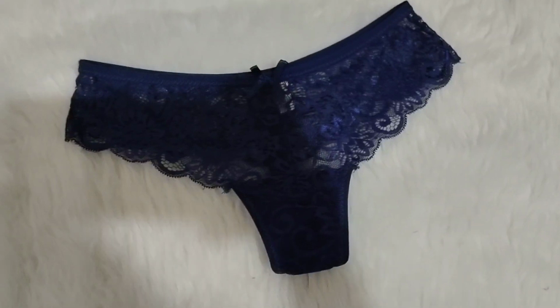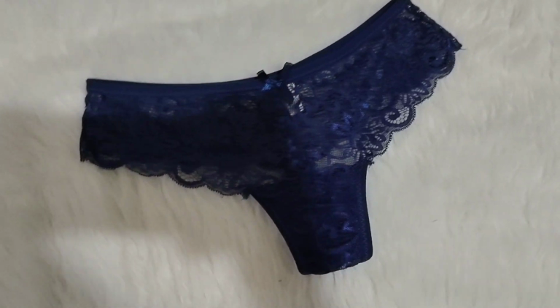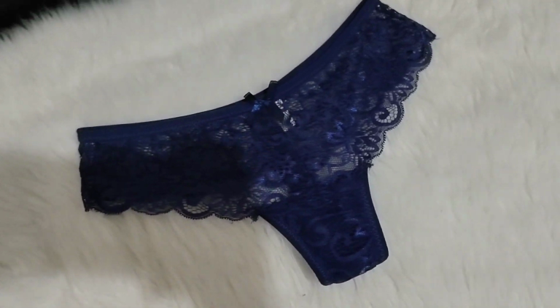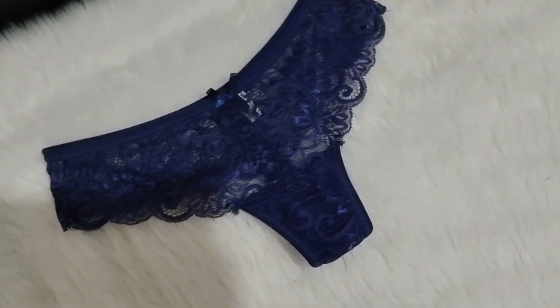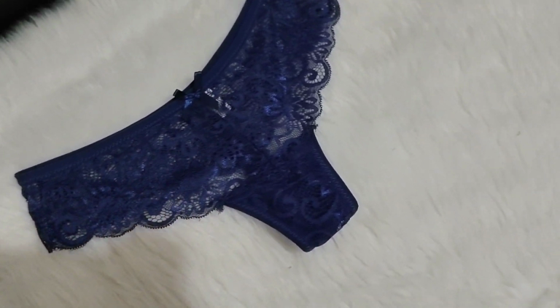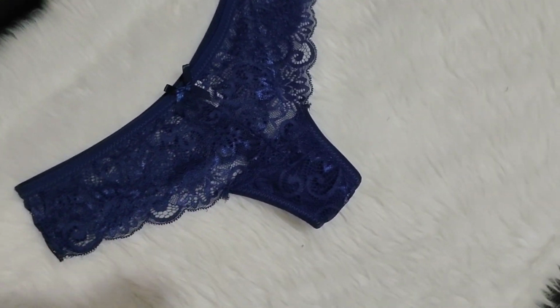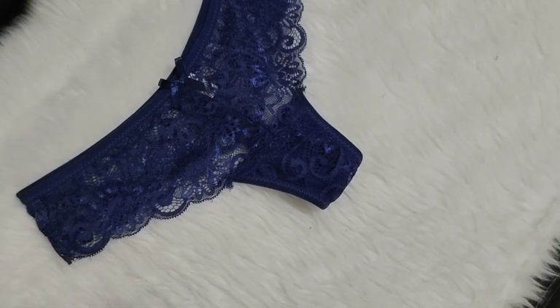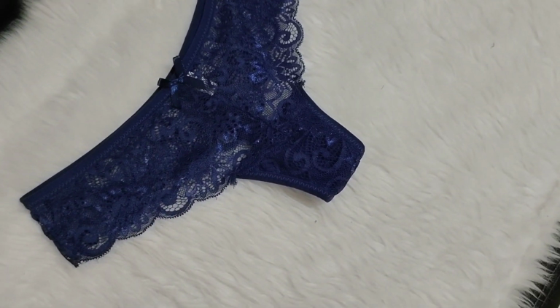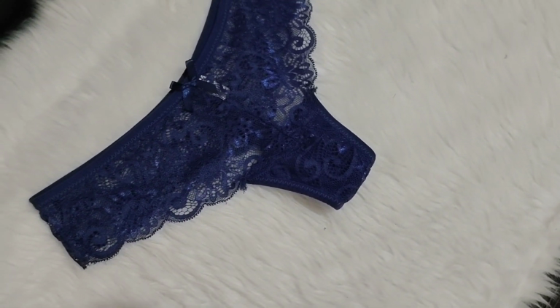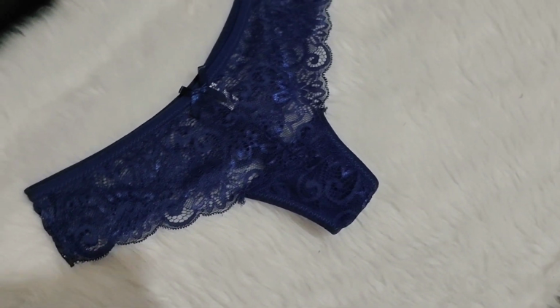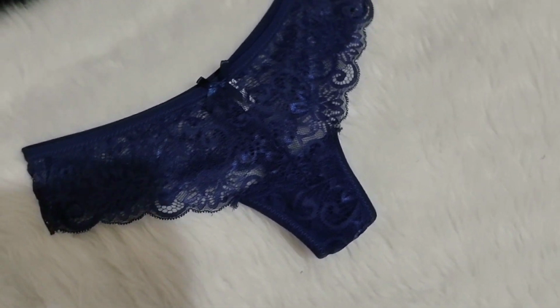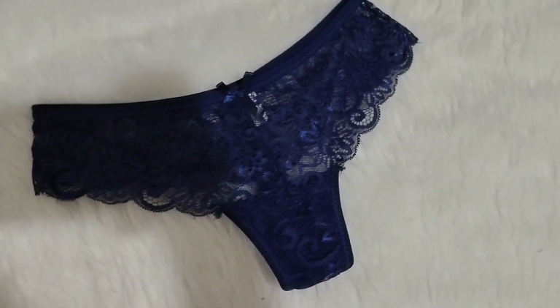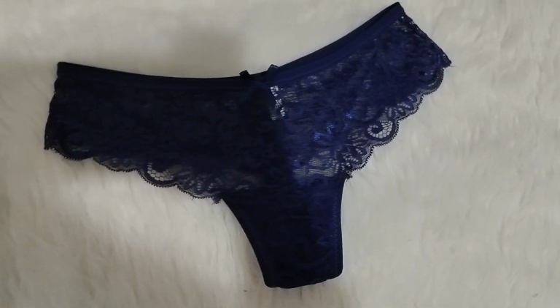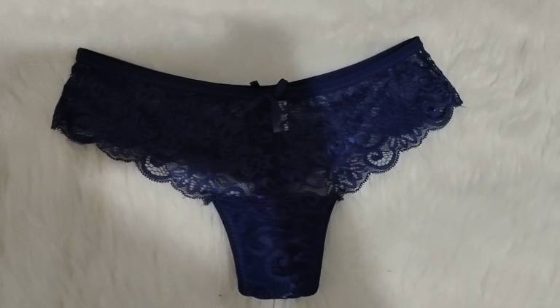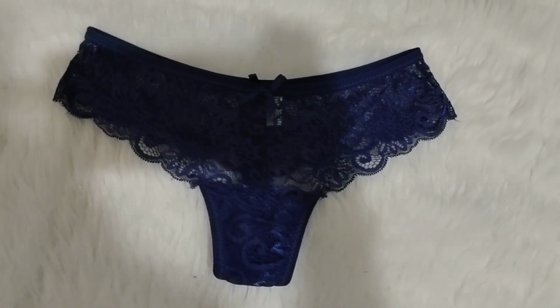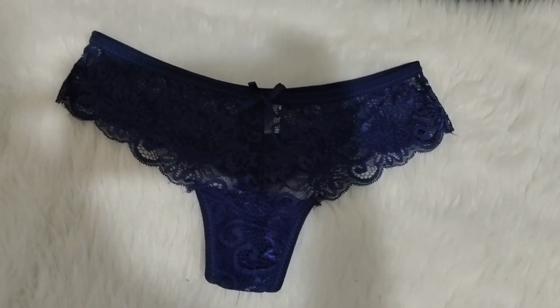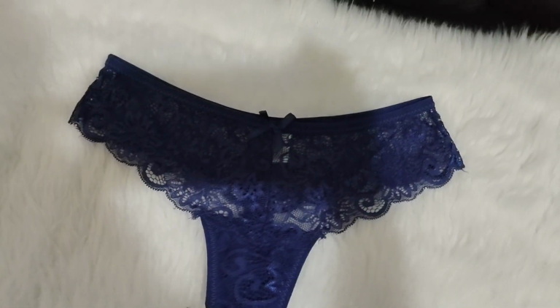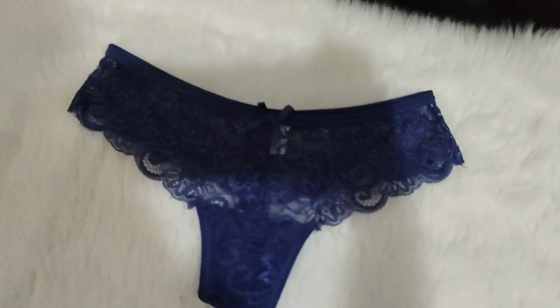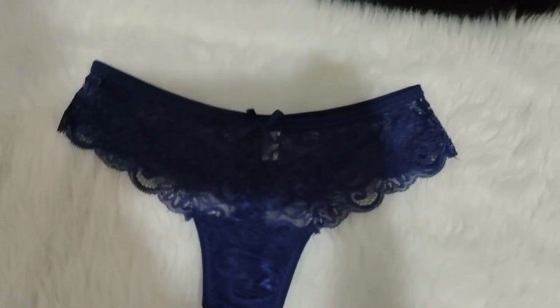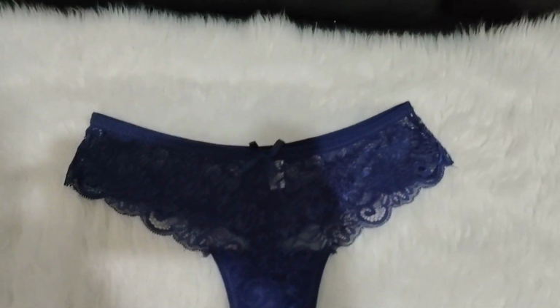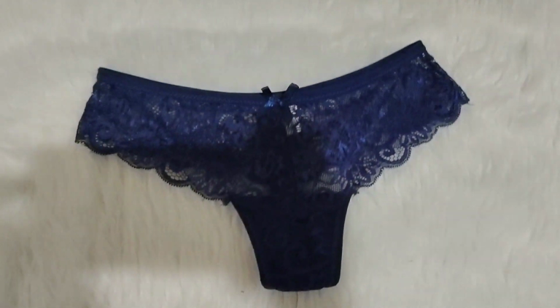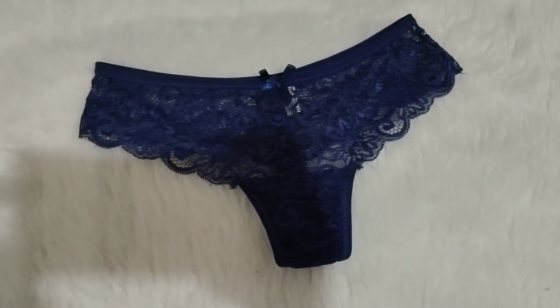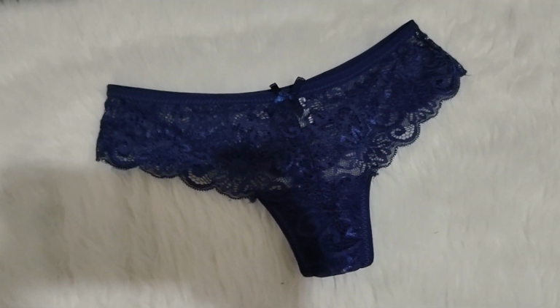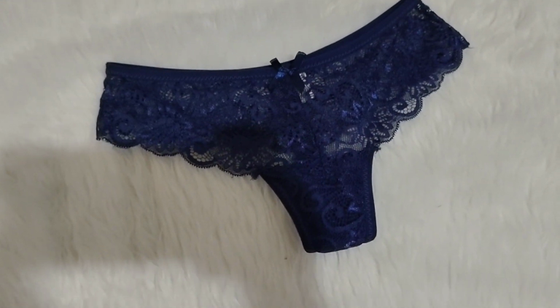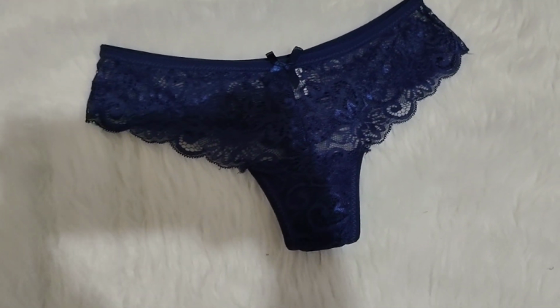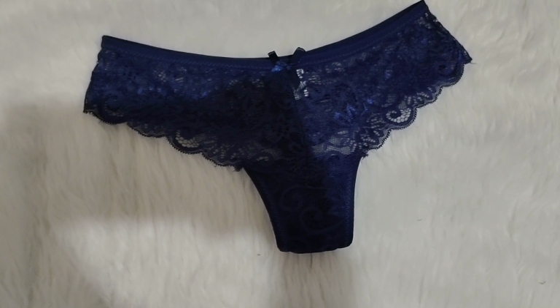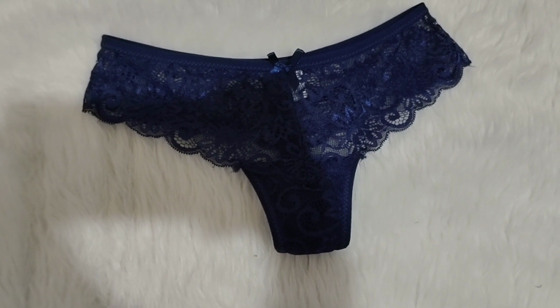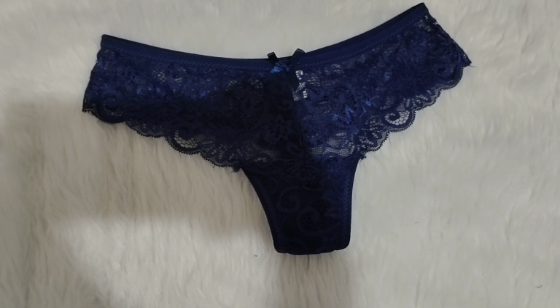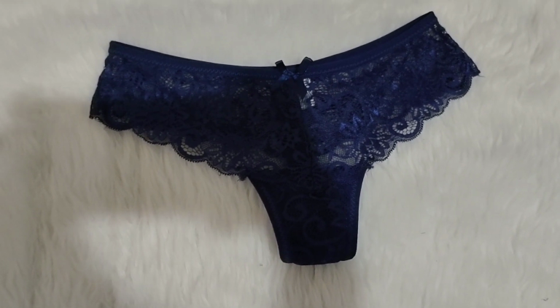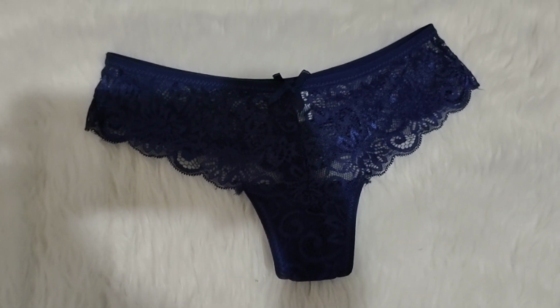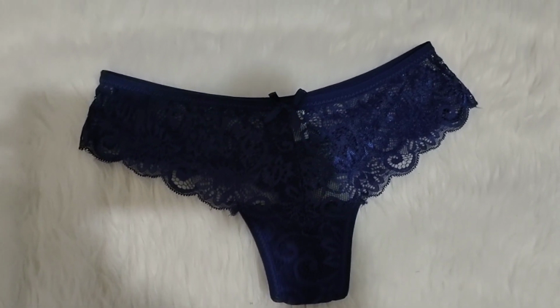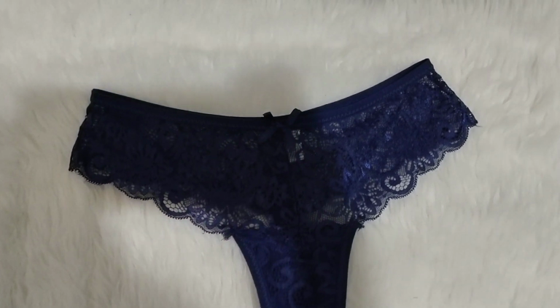Hi guys, this is the sexy panty lingerie that I got from Shopee yesterday and I'm so excited to share it with you guys. Let's watch this.